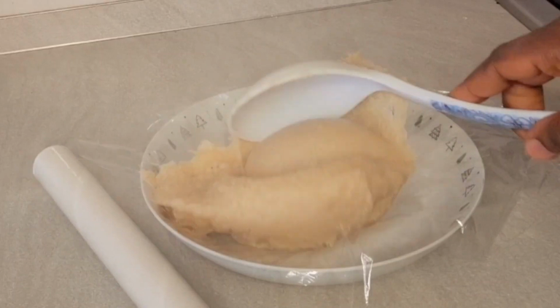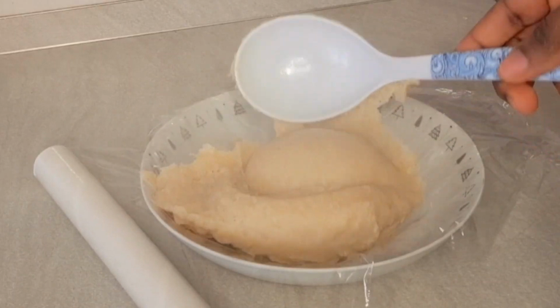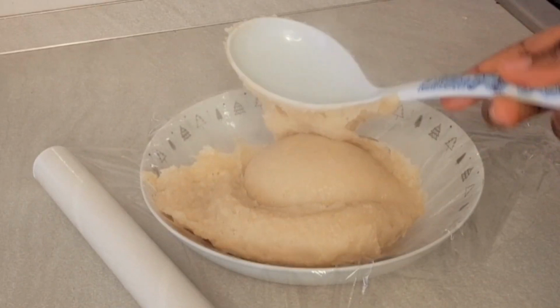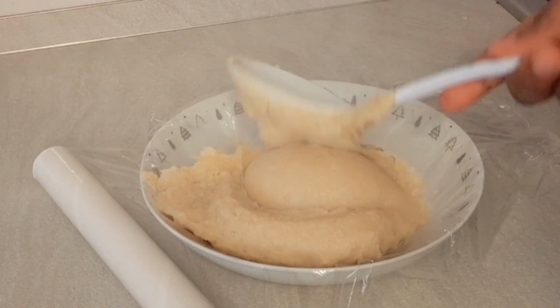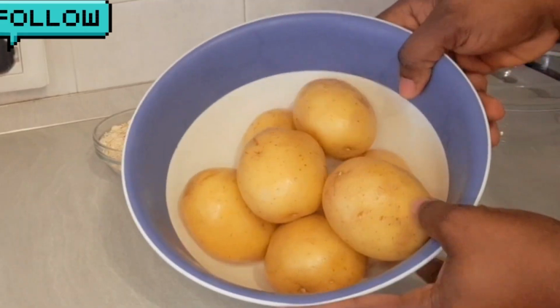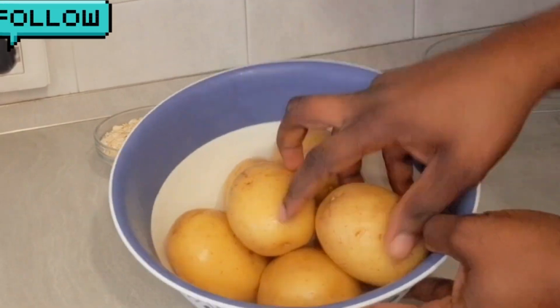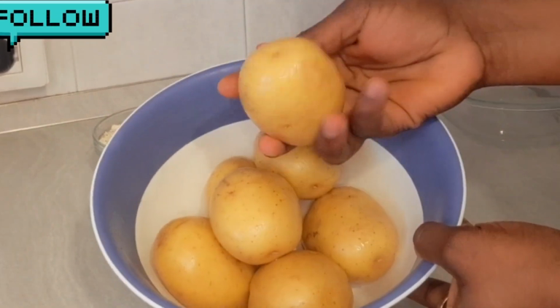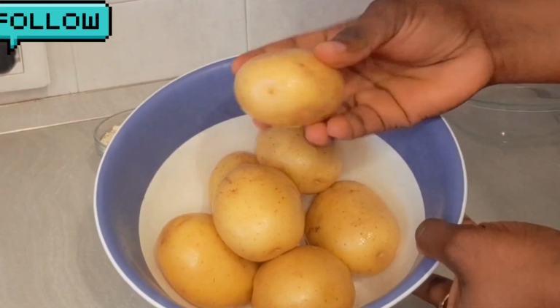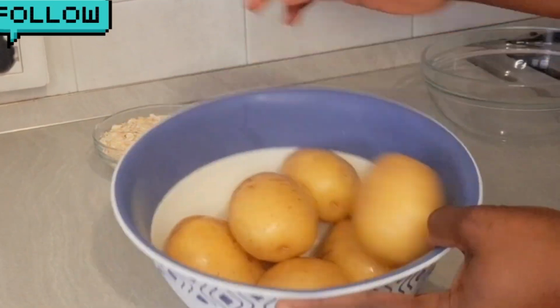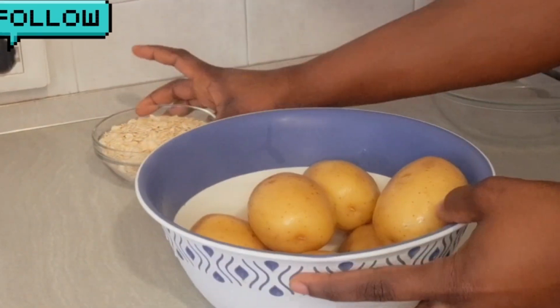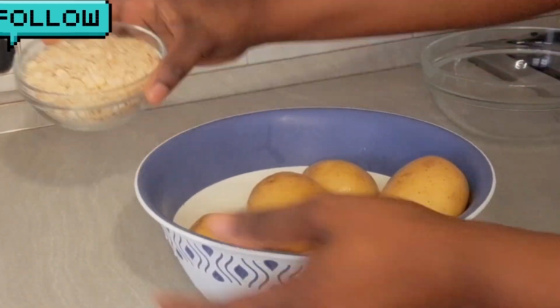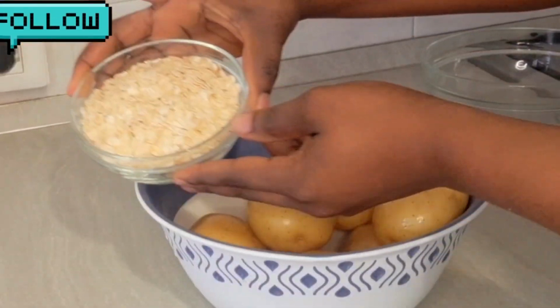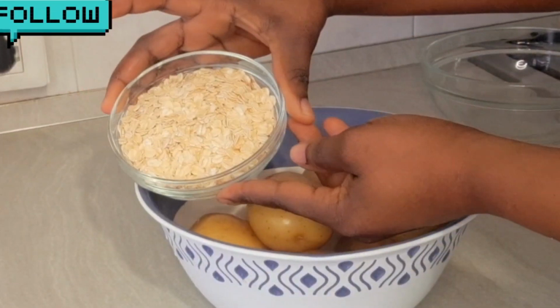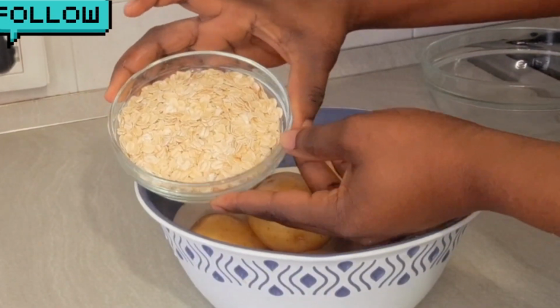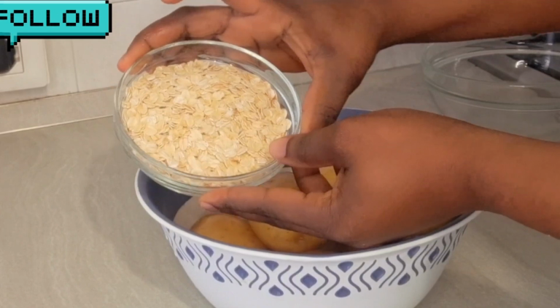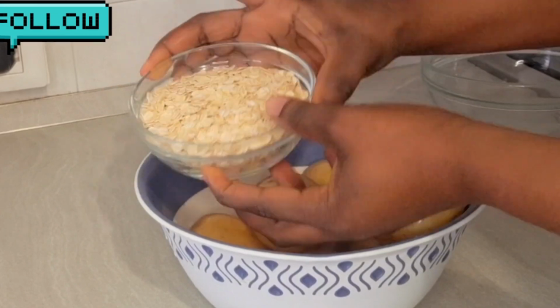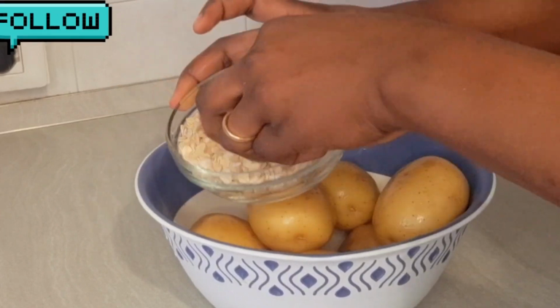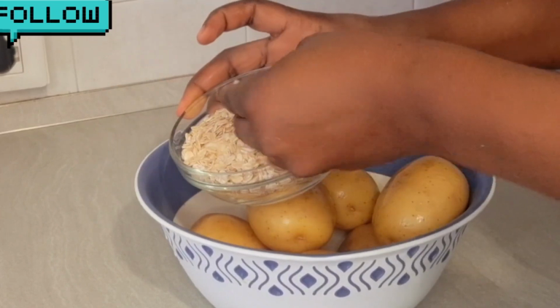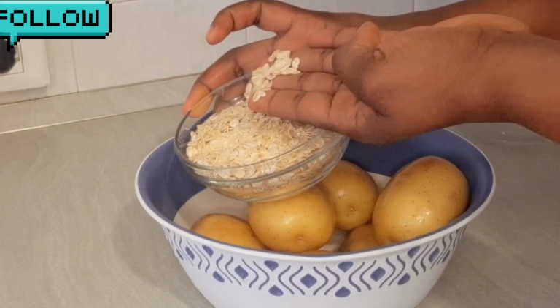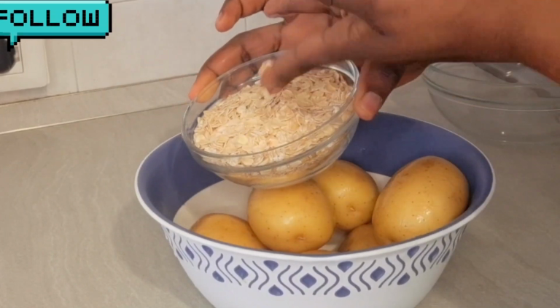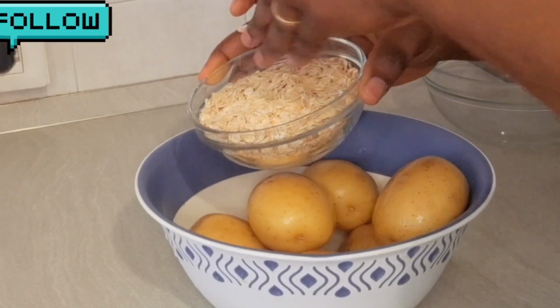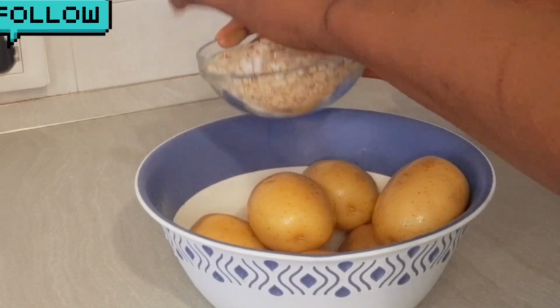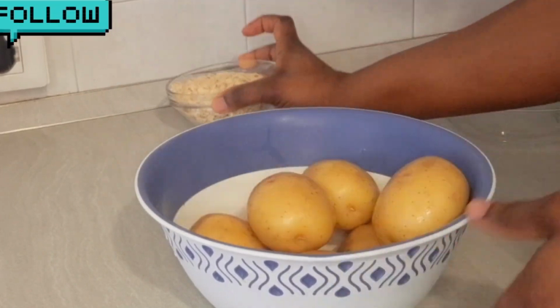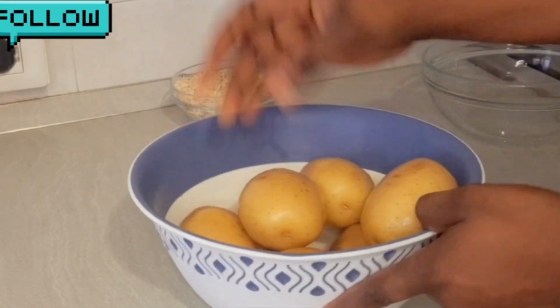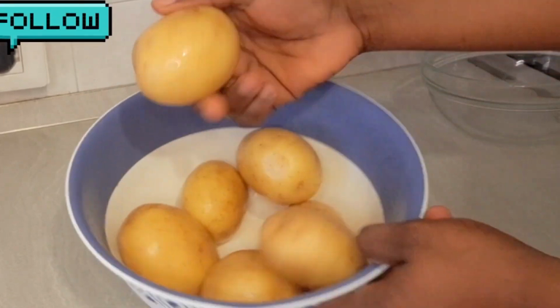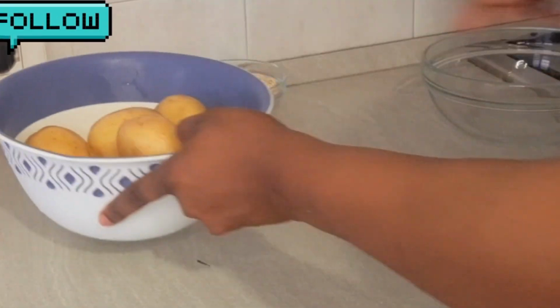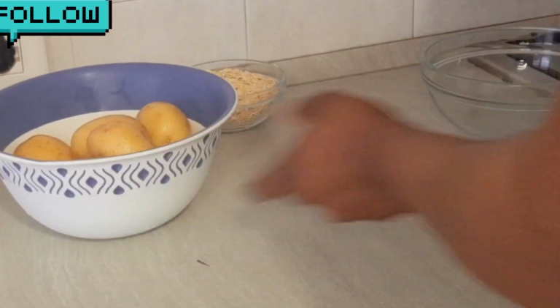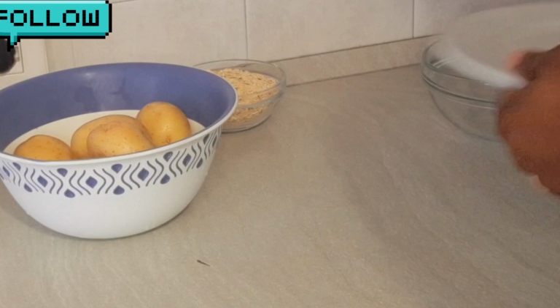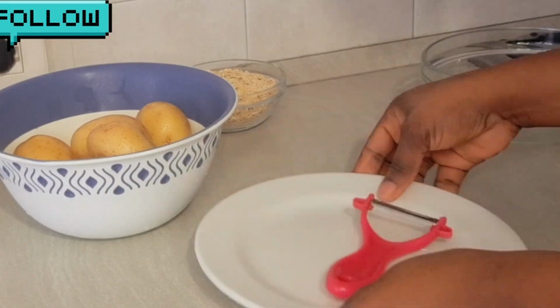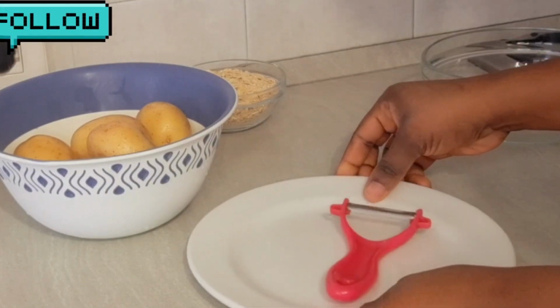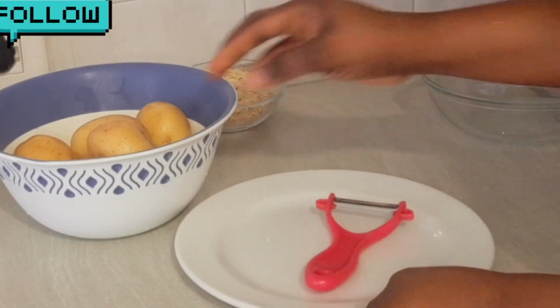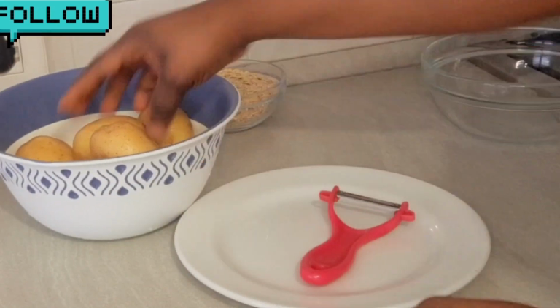Have you tried potato and oats fufu before? Come with me, let me make this potato and oats fufu together. I have my oats and I have my potatoes — you can use any type of potato.